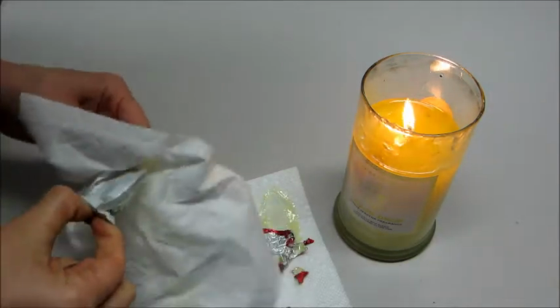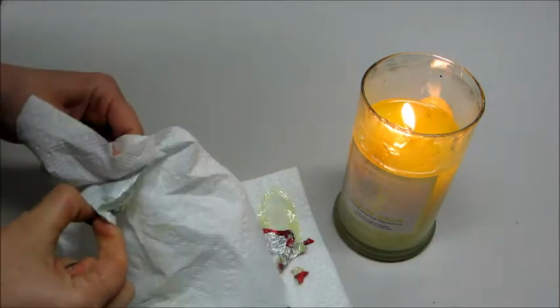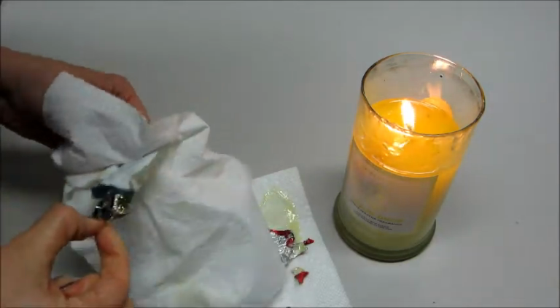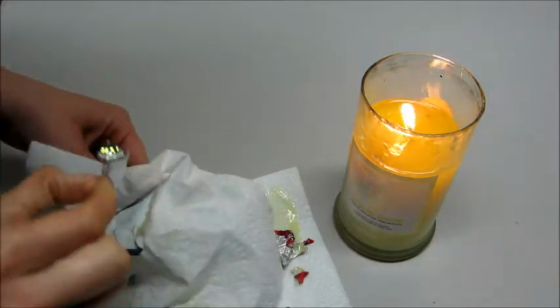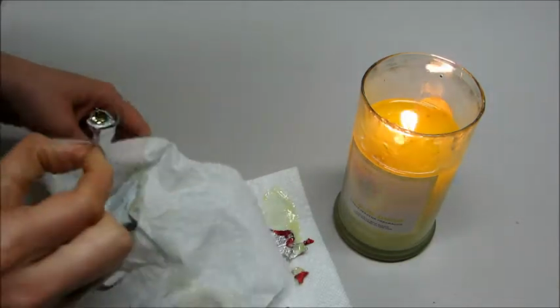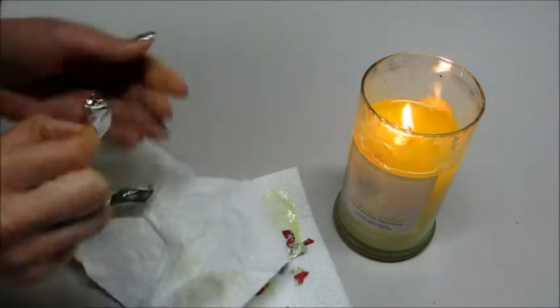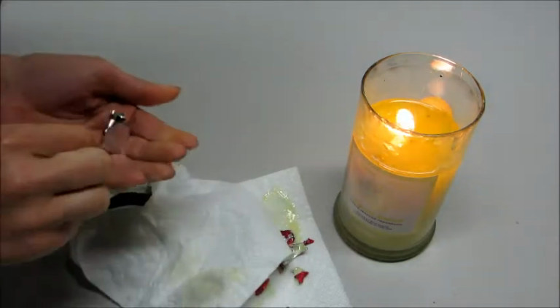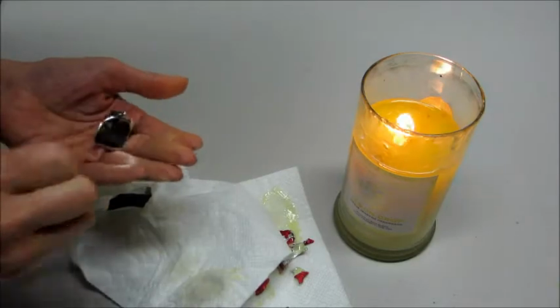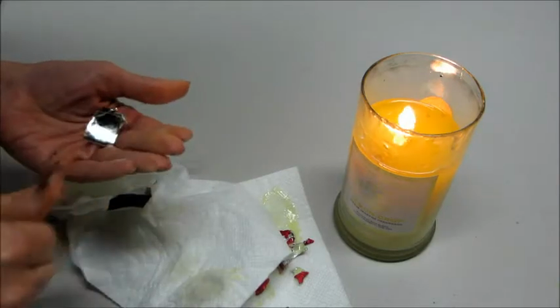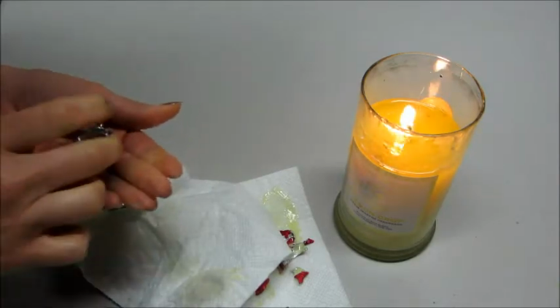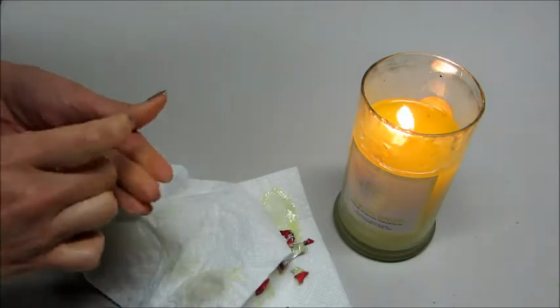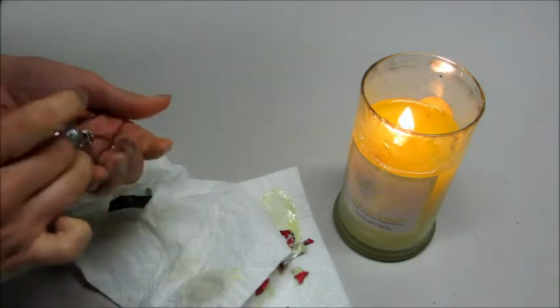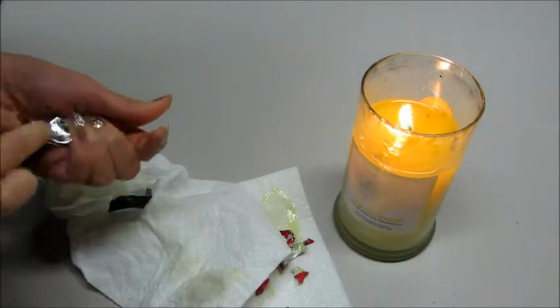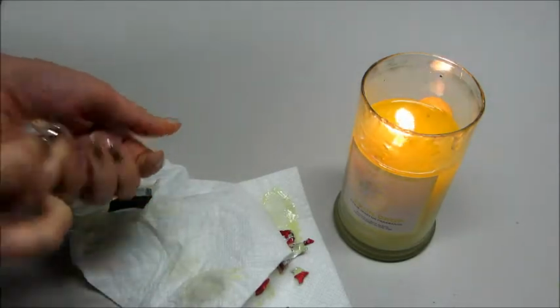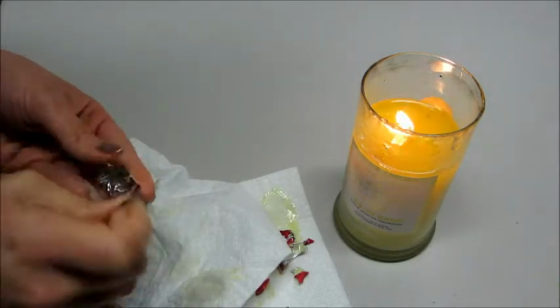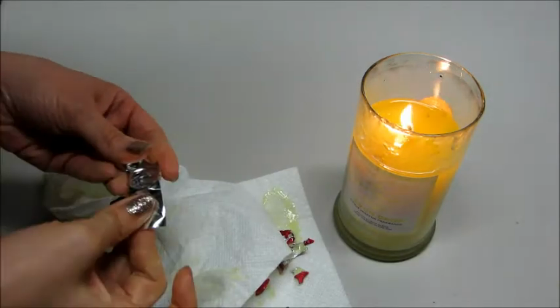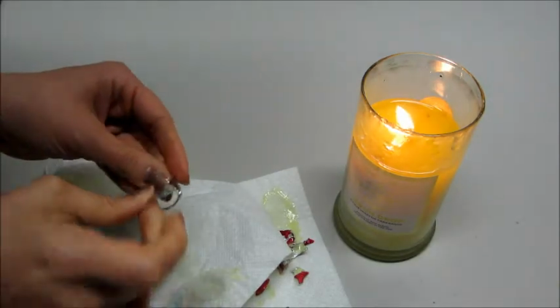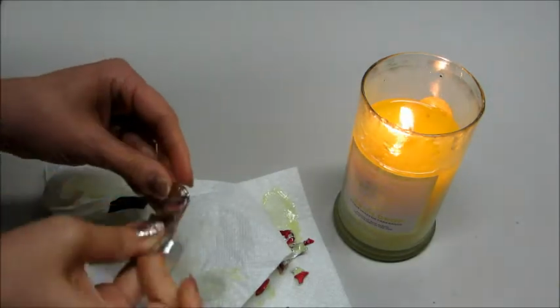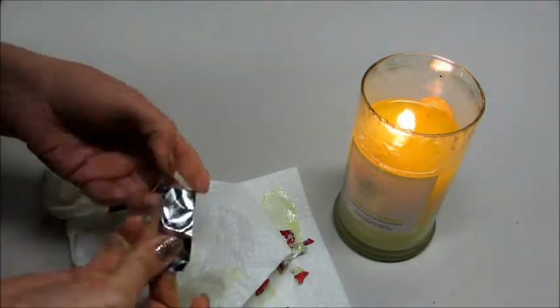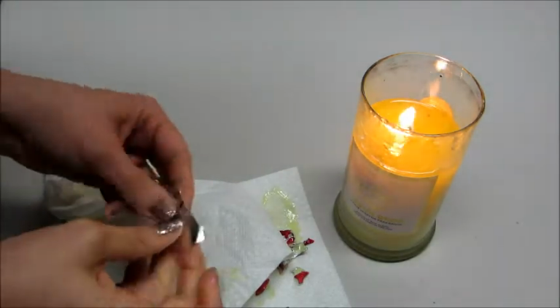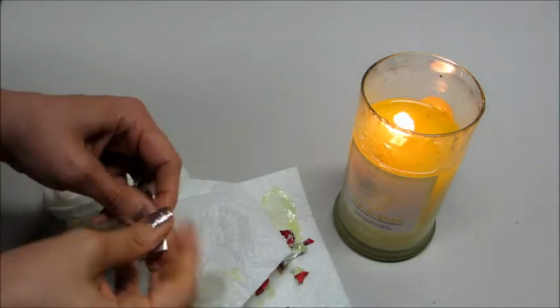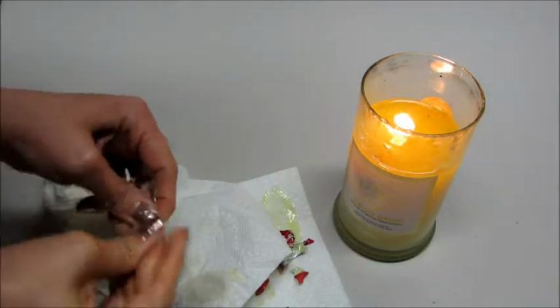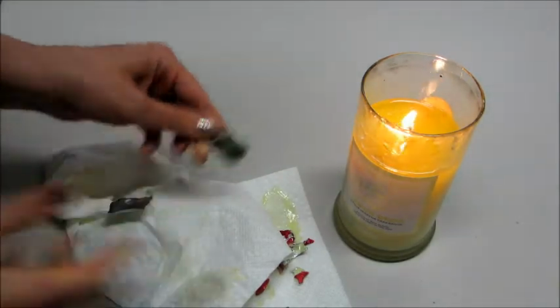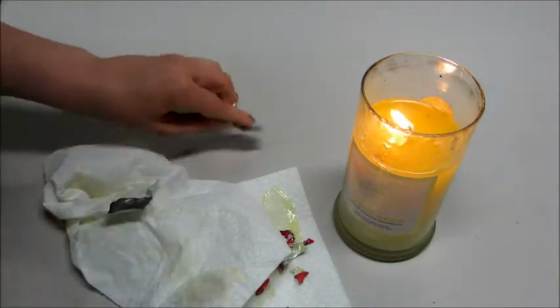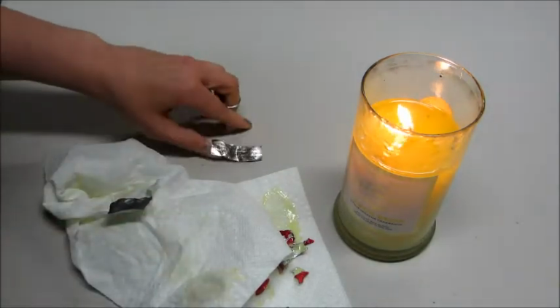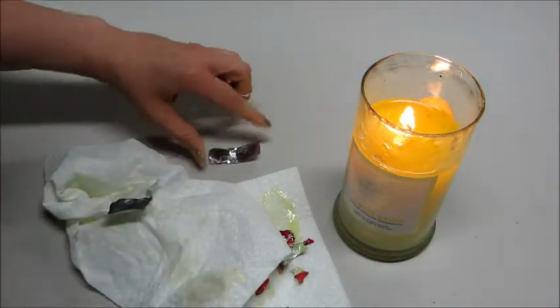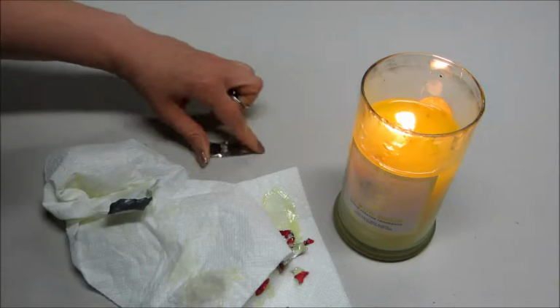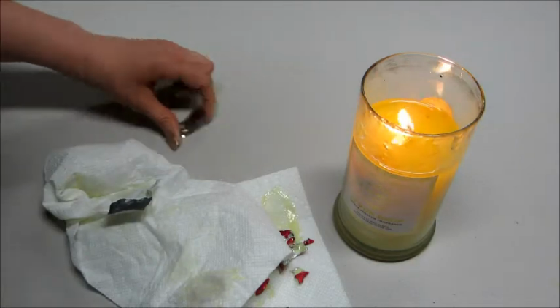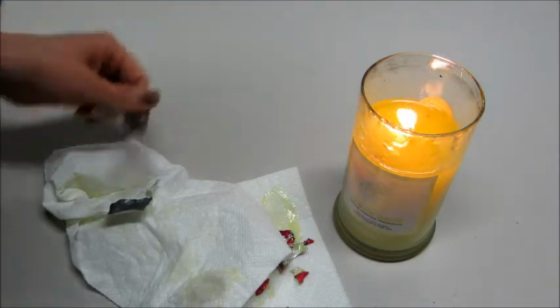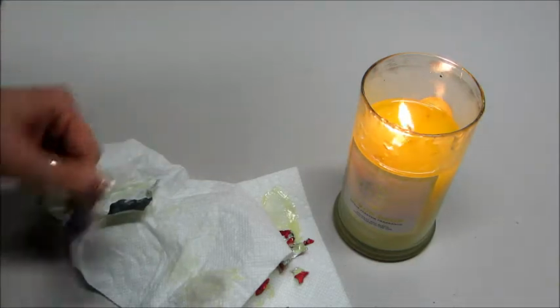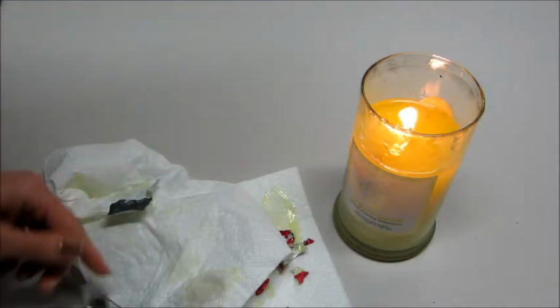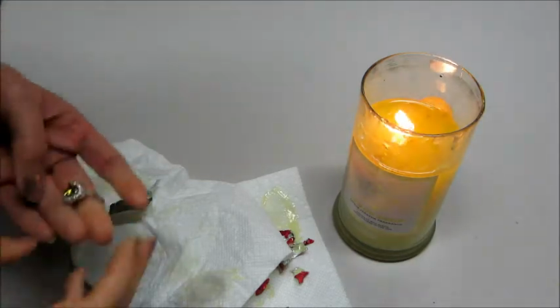Inside the package, we have a ring and then a little code where you can go to their website and find out the value of the ring. I'll set that aside.